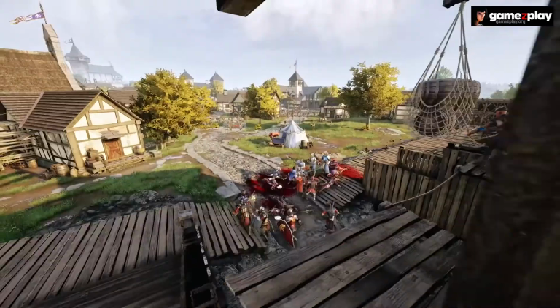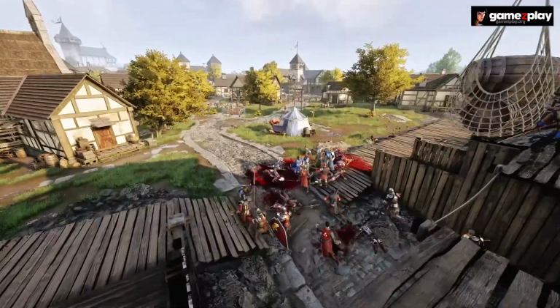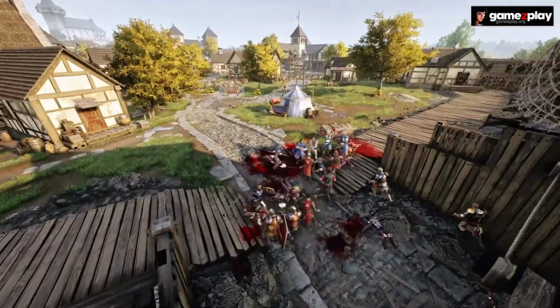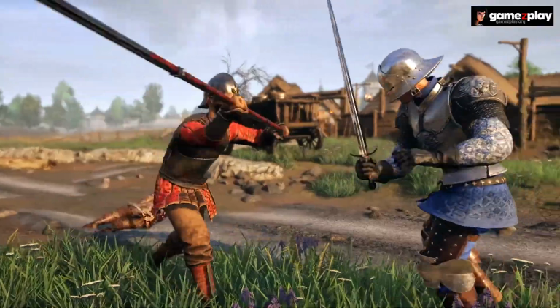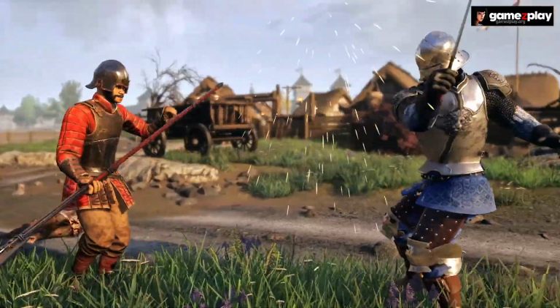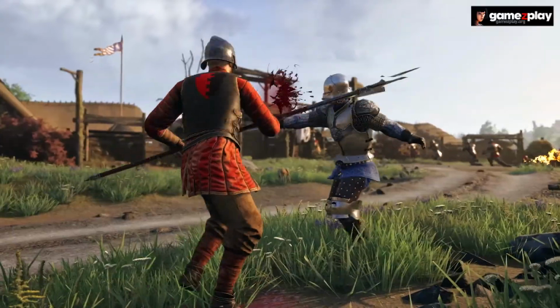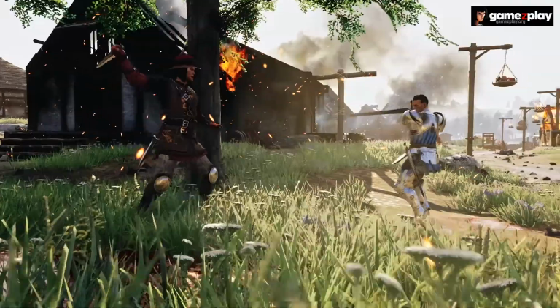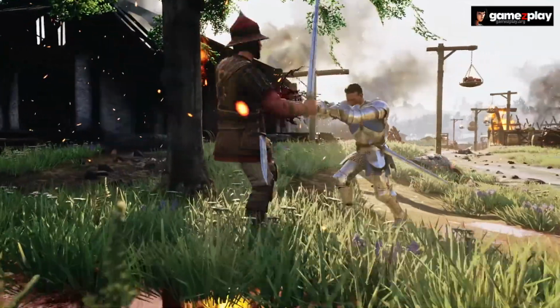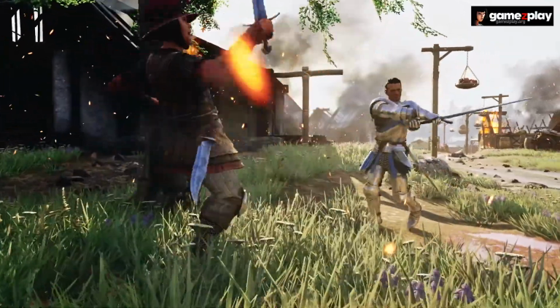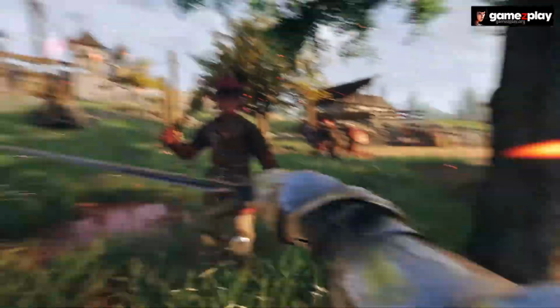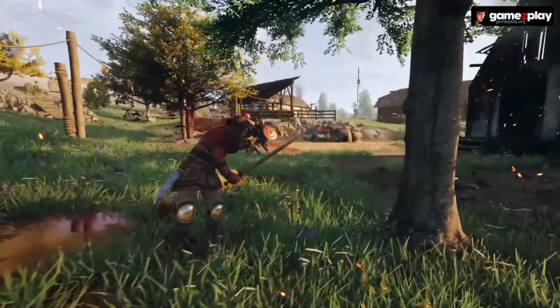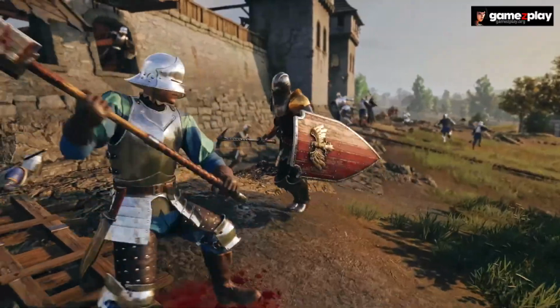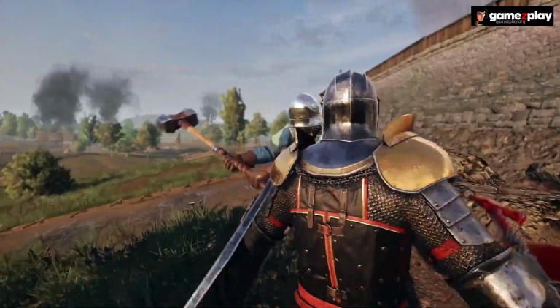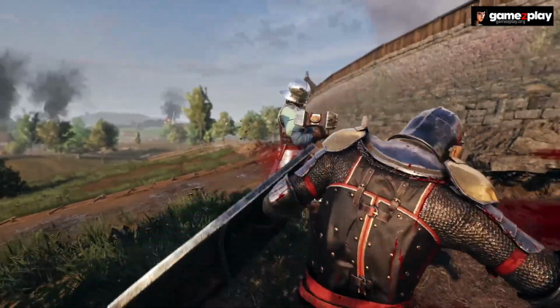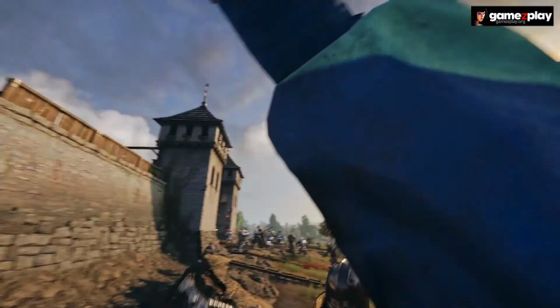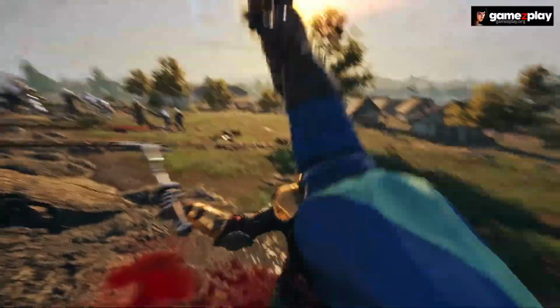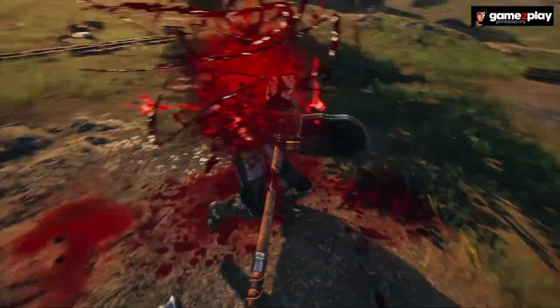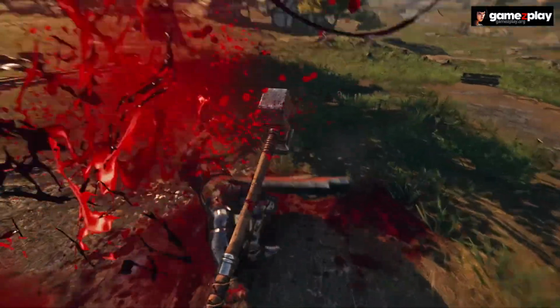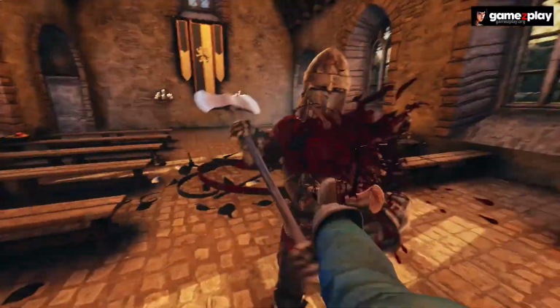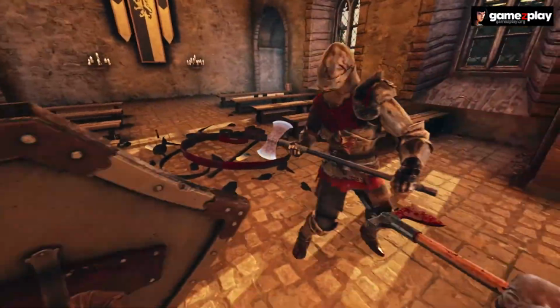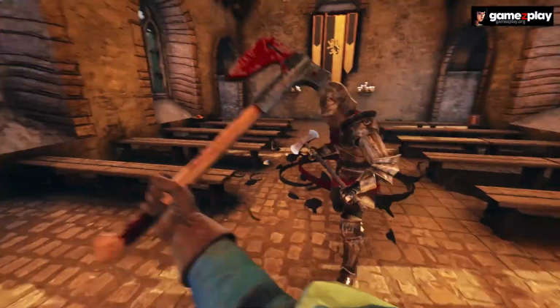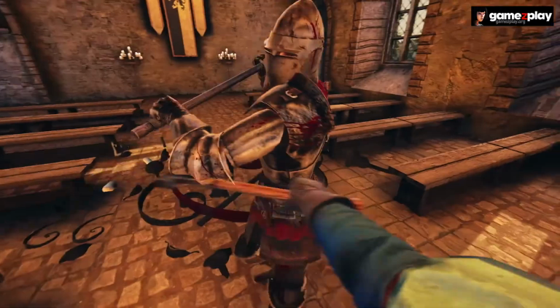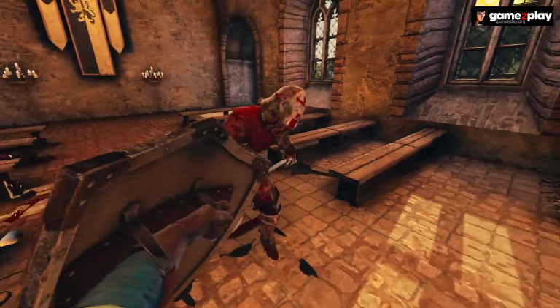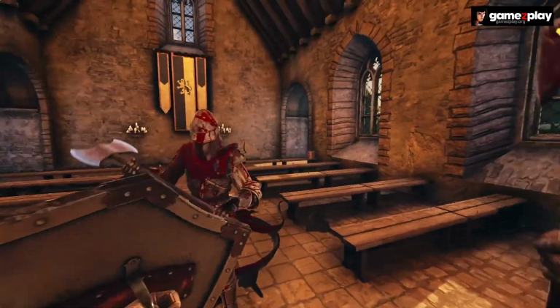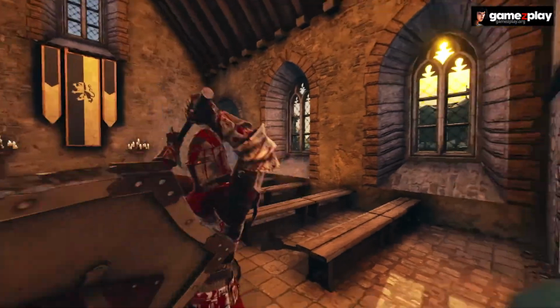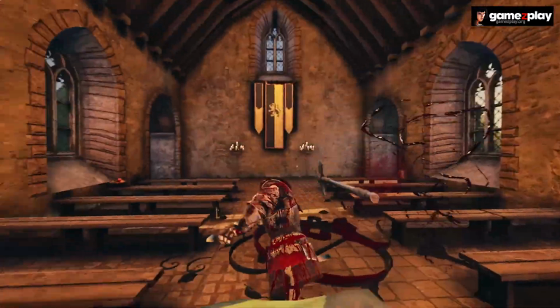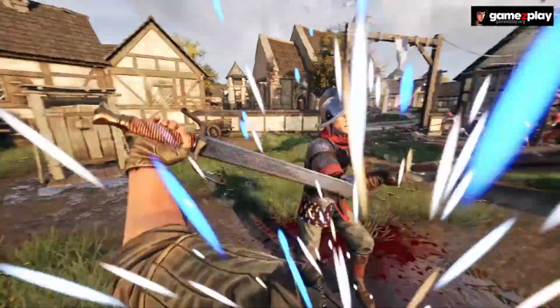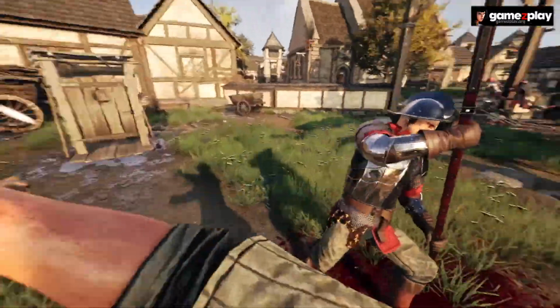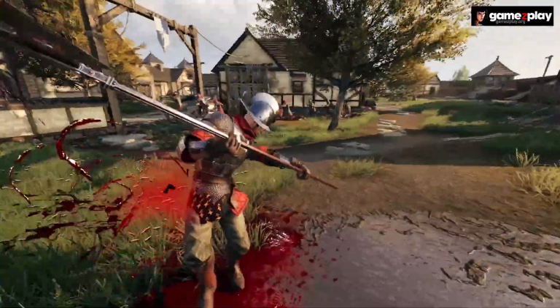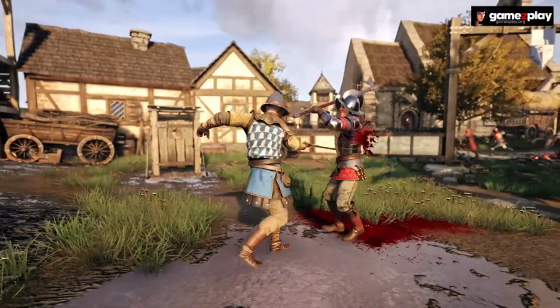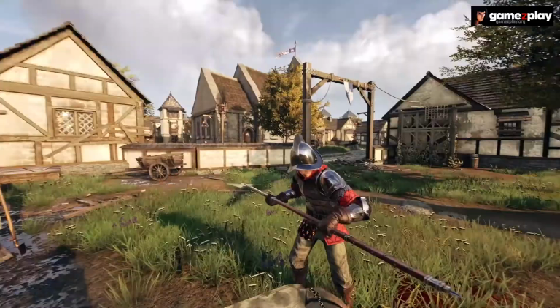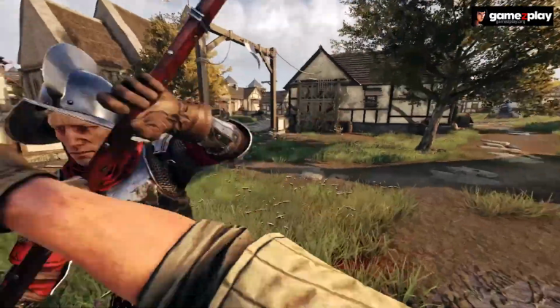Sword combat is a dance of death built on a back-and-forth flow known as initiative, which for the slow means timing advantage. When an attack lands, it will interrupt your opponent's strike, allowing you to press the attack, forcing your opponent to the defensive.